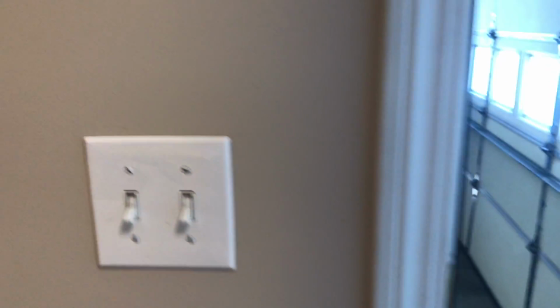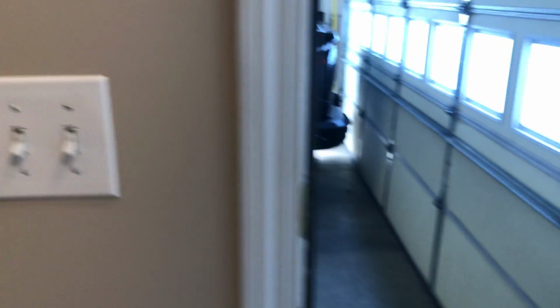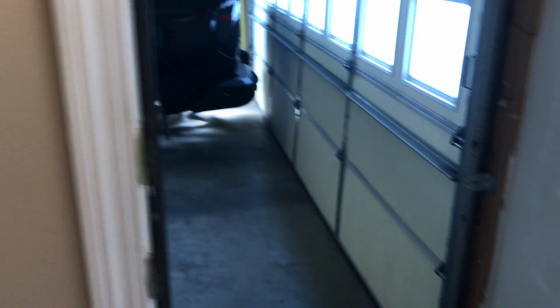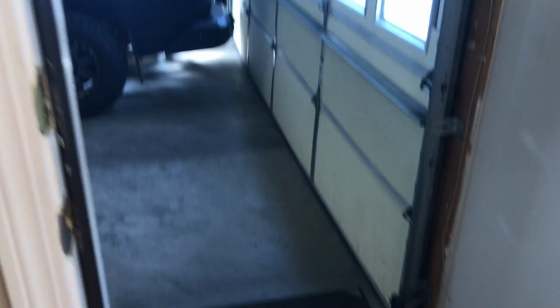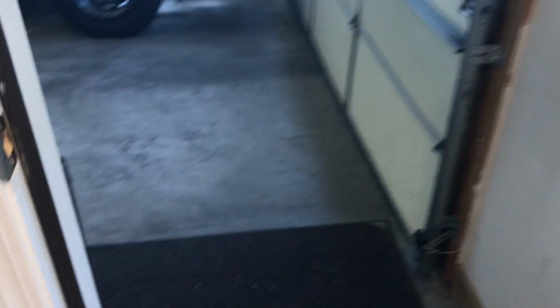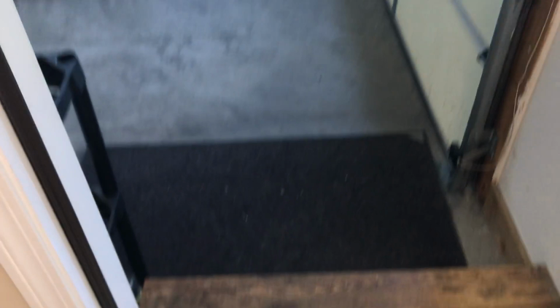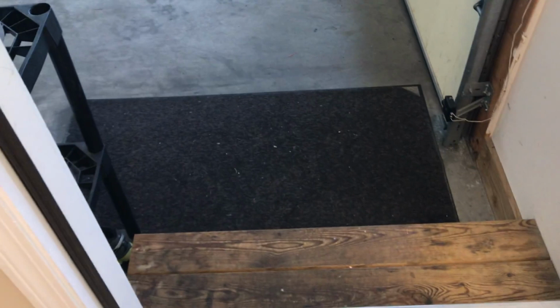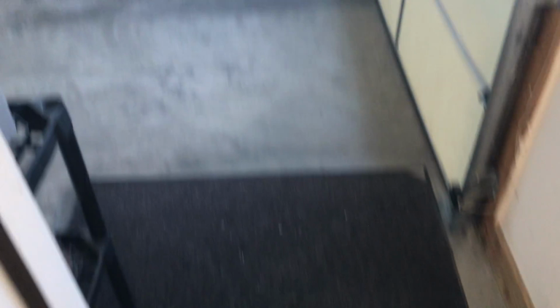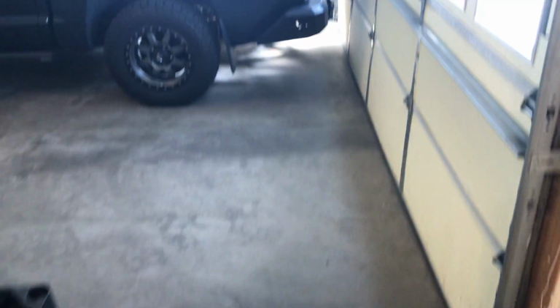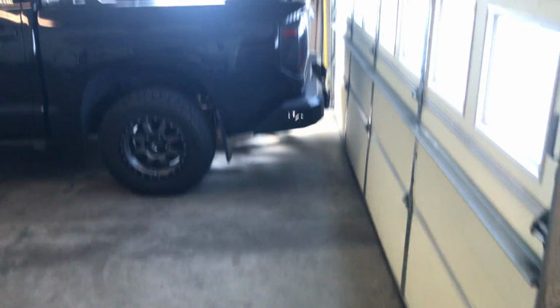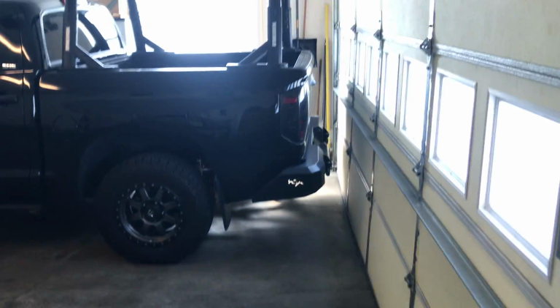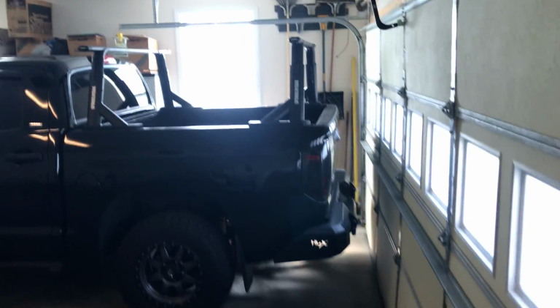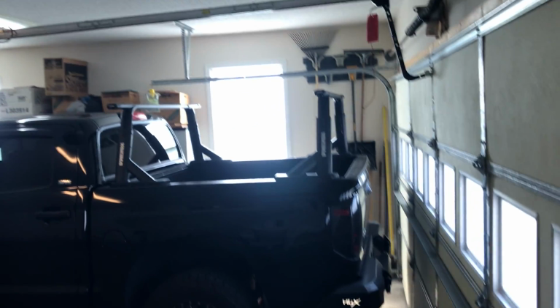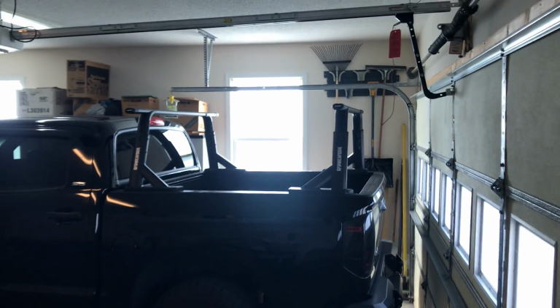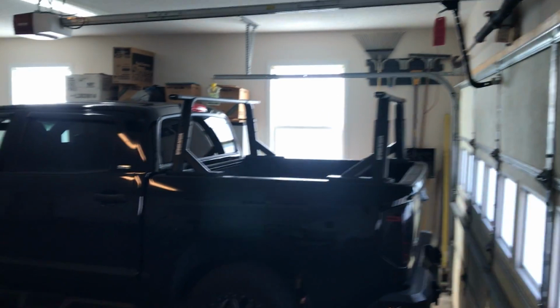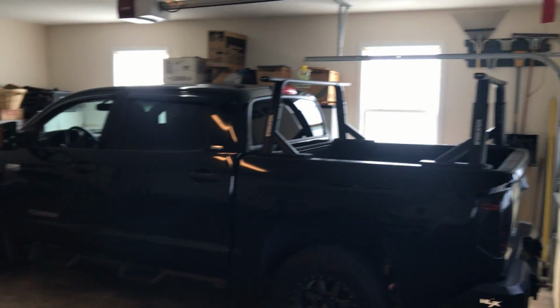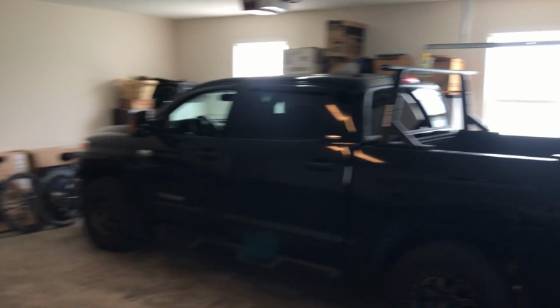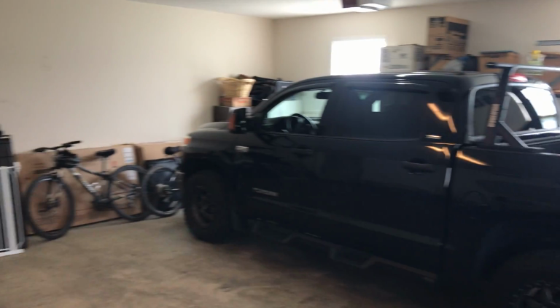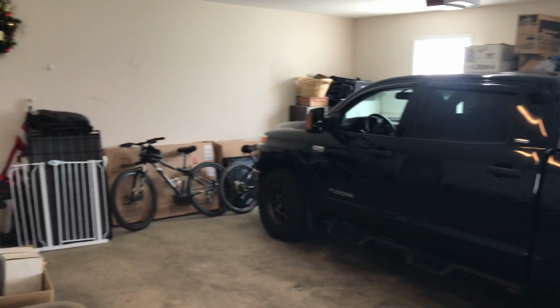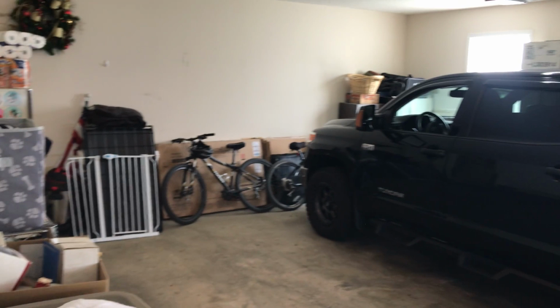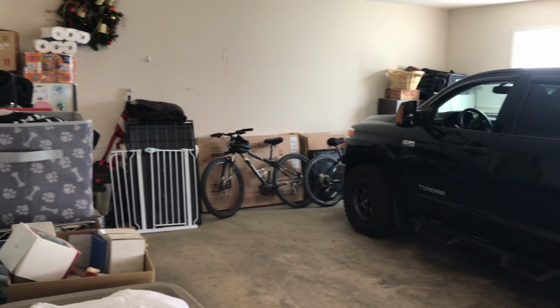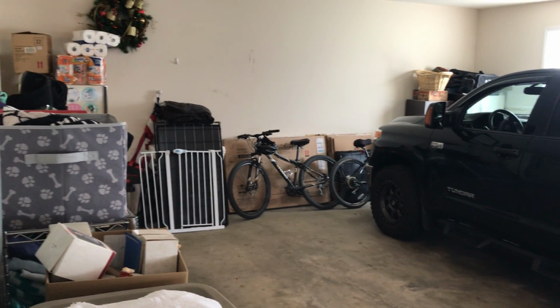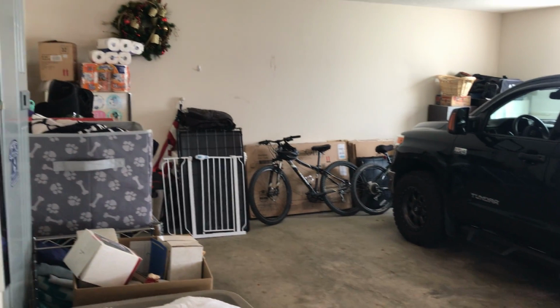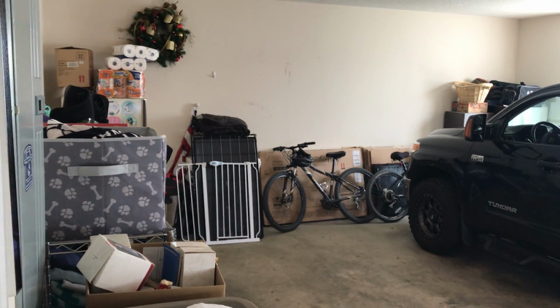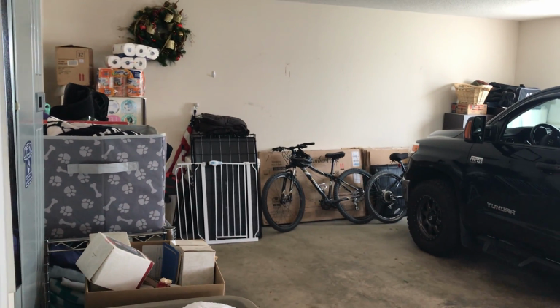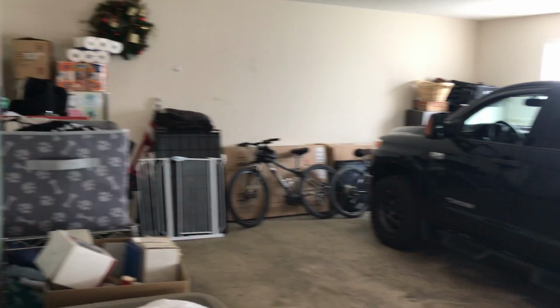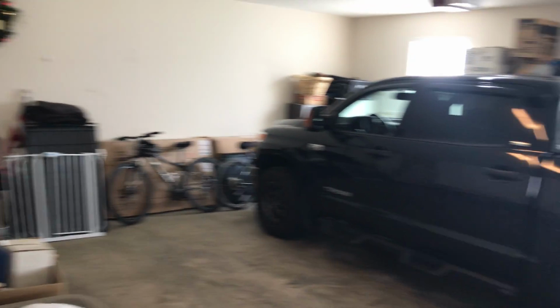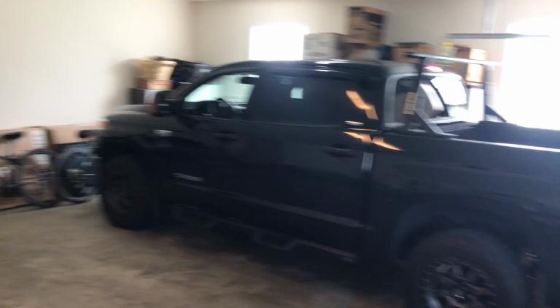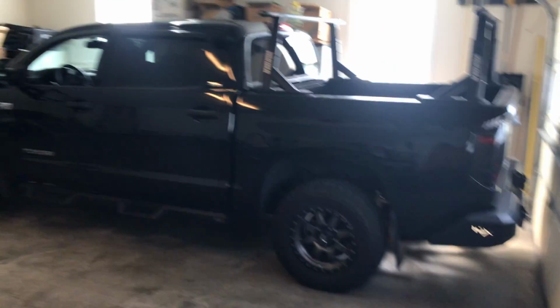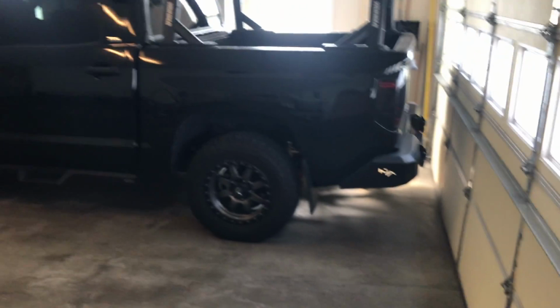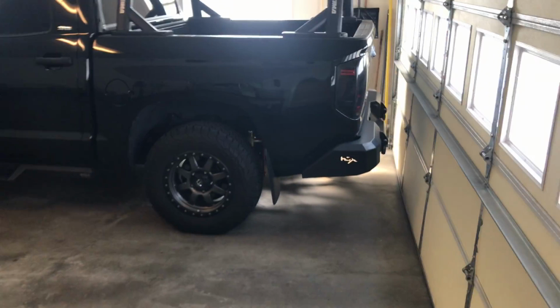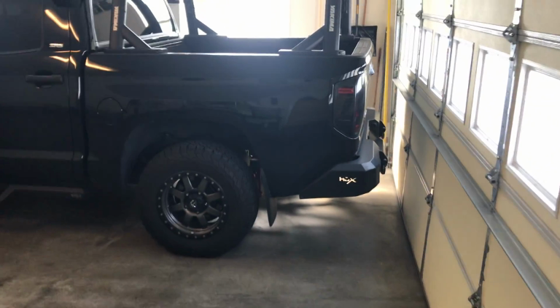So you would park your car in your garage and come on into the house.